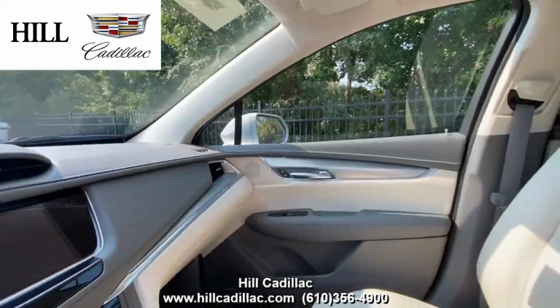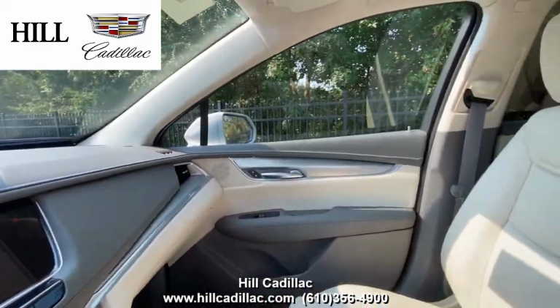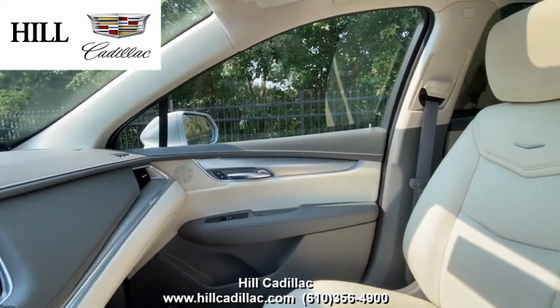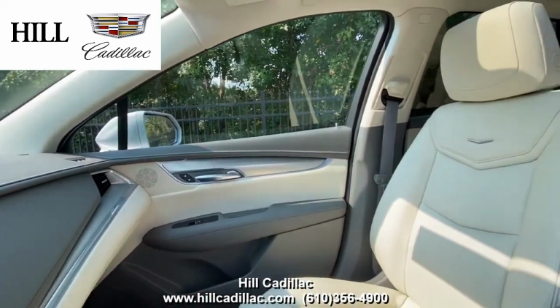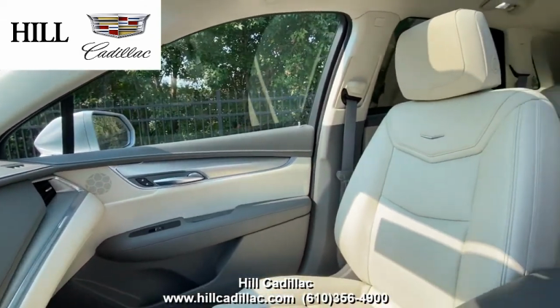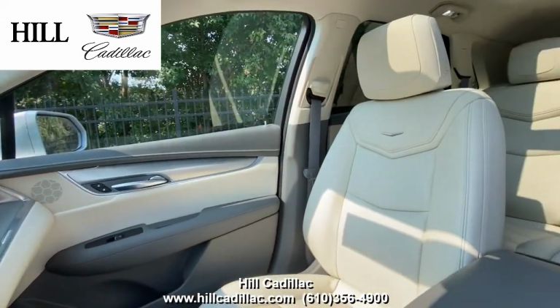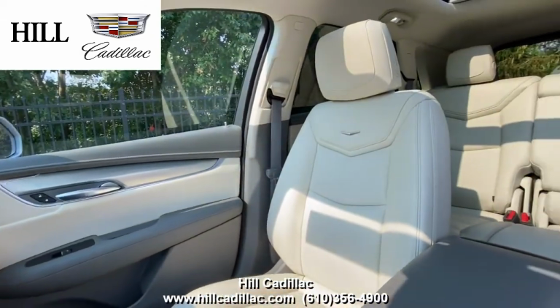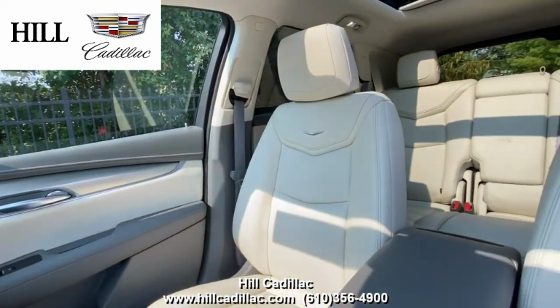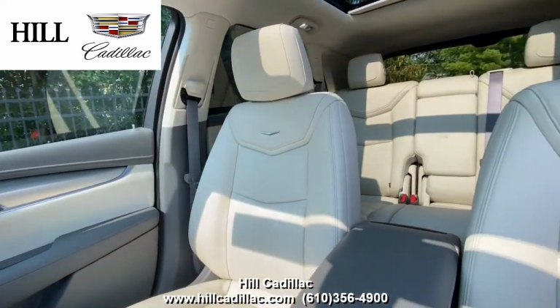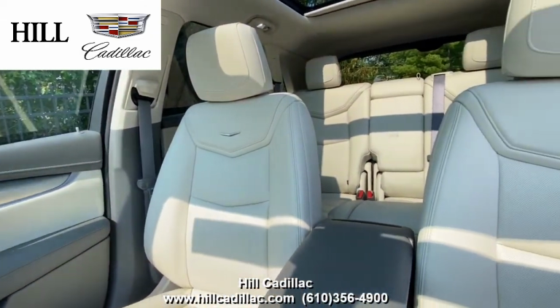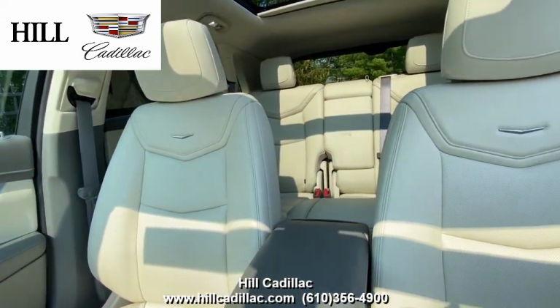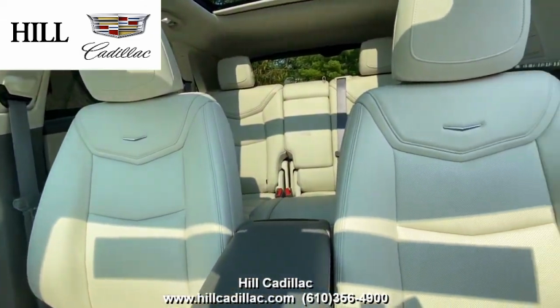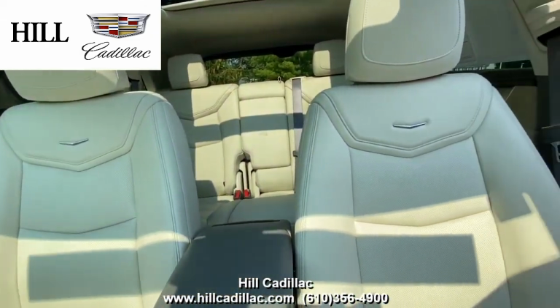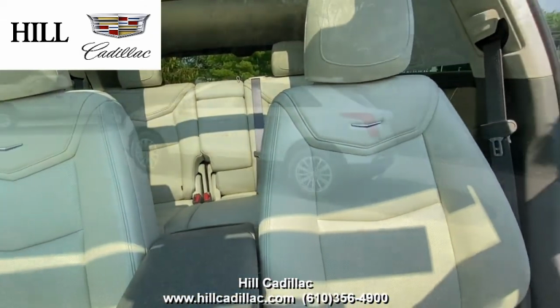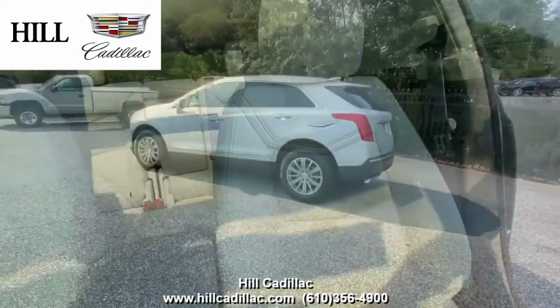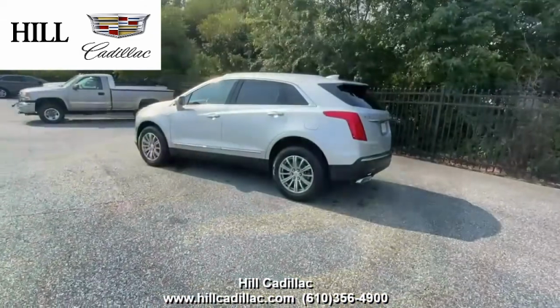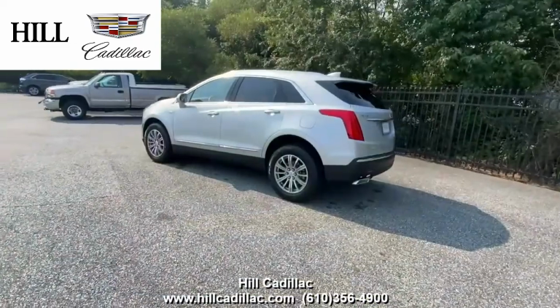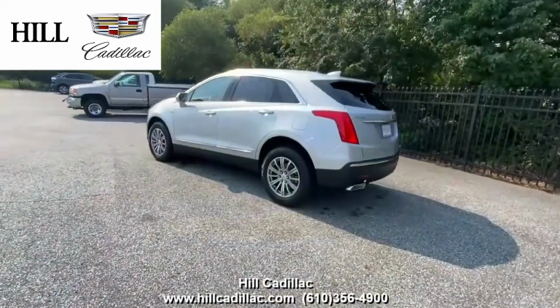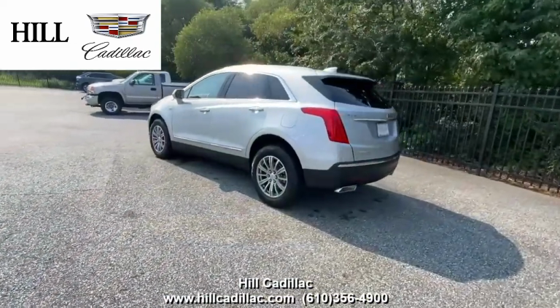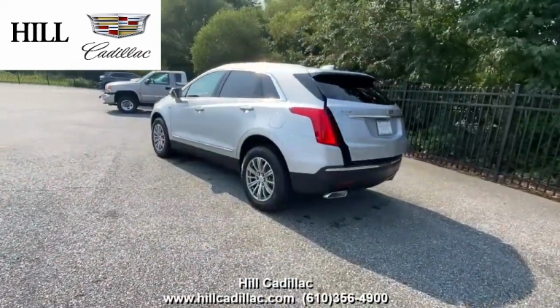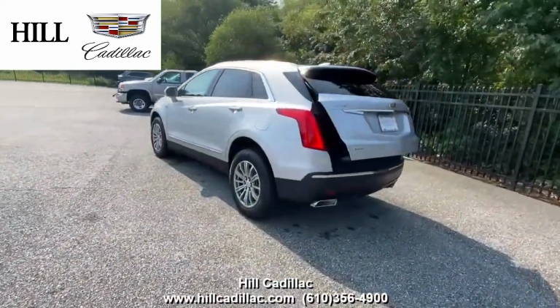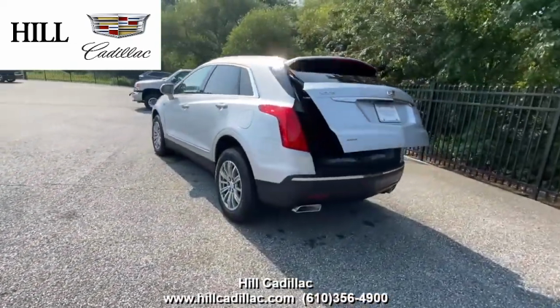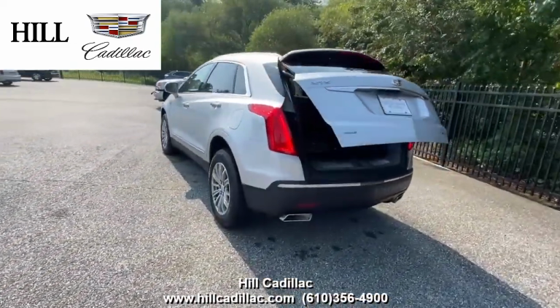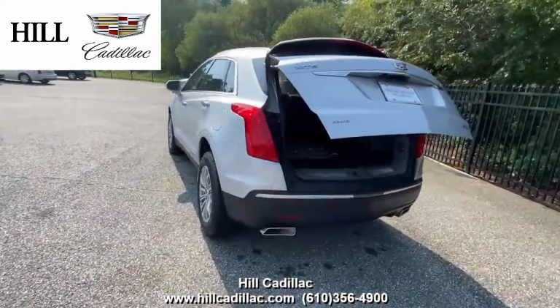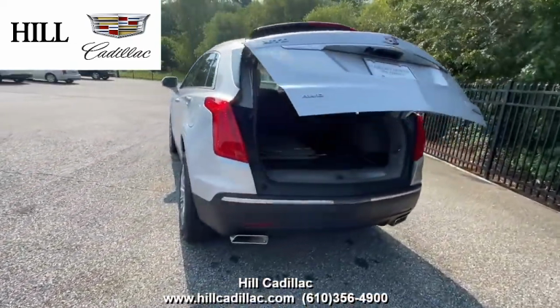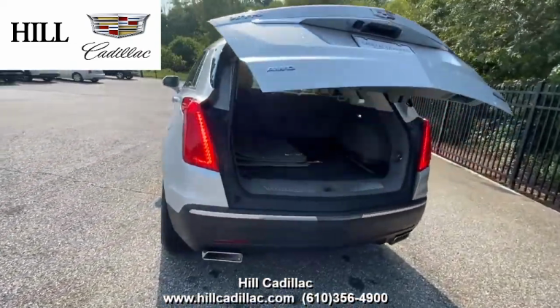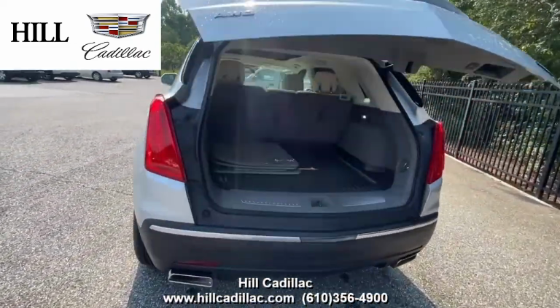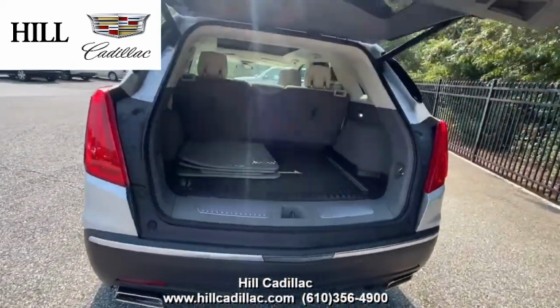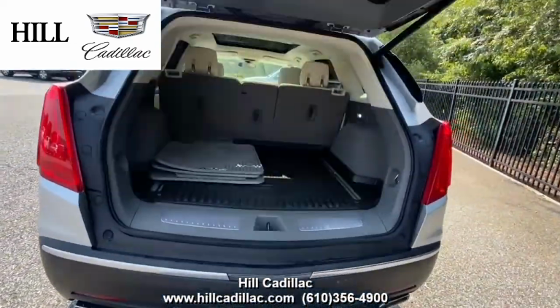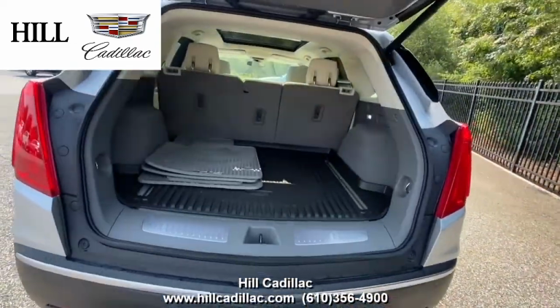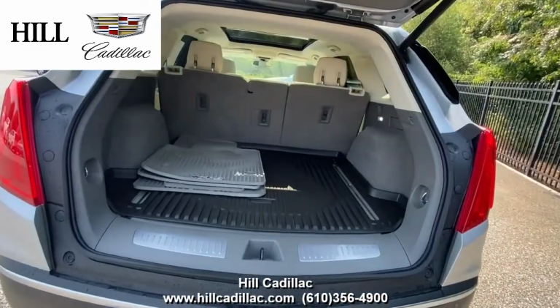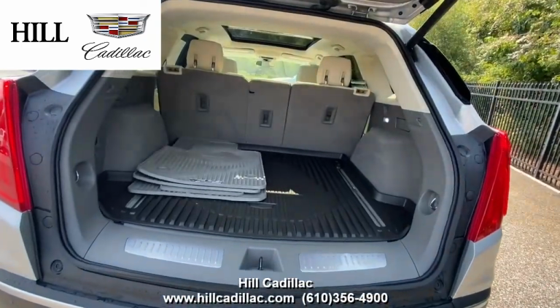On the inside, it has Cirrus leather seats. This car has forward collision alert, lane keep assist, side blind zone alert, and a lot more to keep you confident on the road. It also has heated seats, a heated steering wheel, a sunroof, and a lot more.